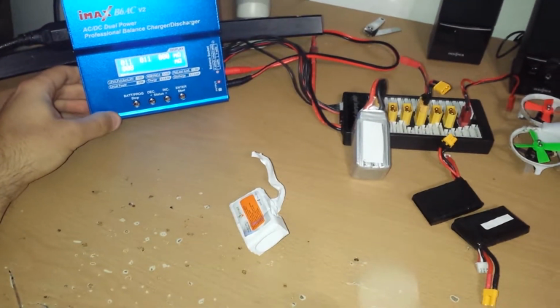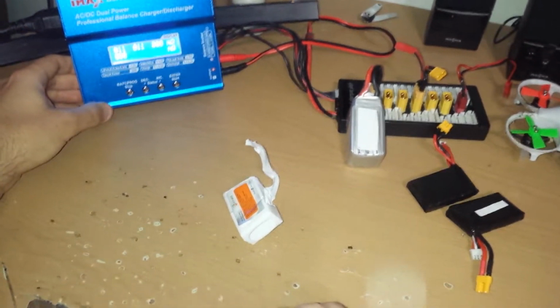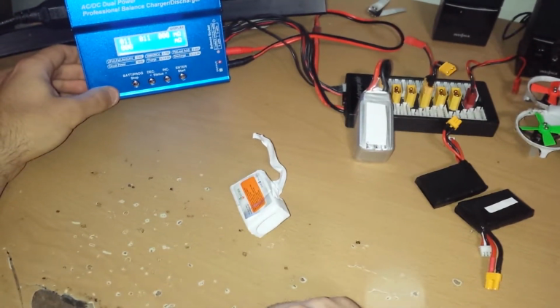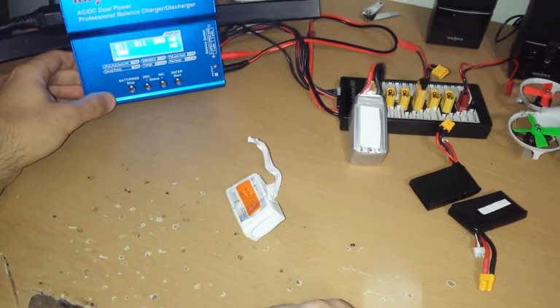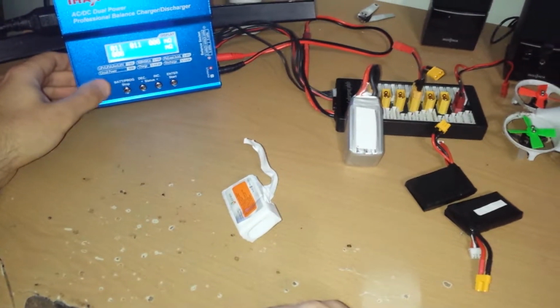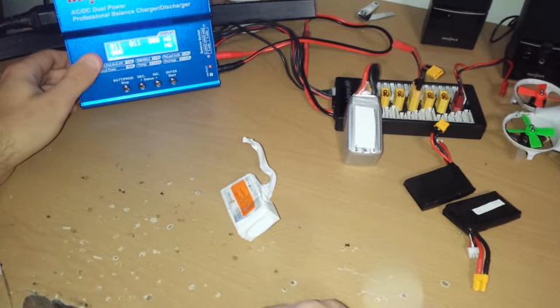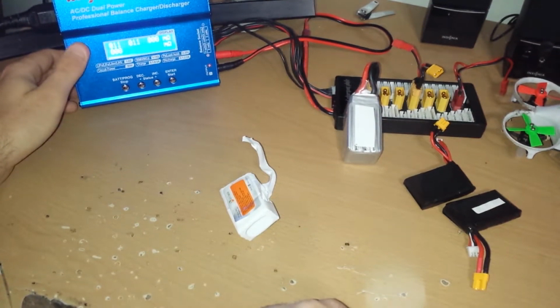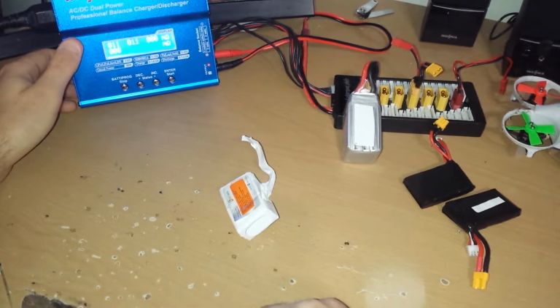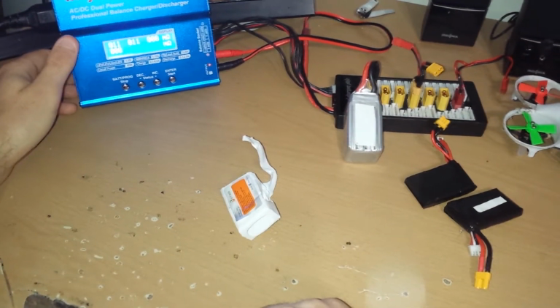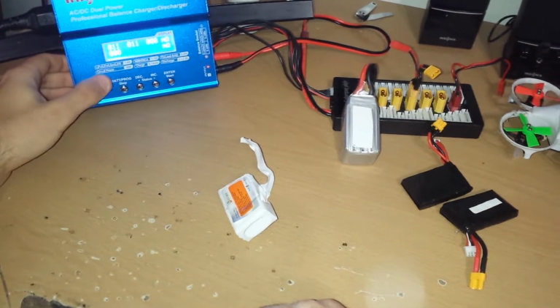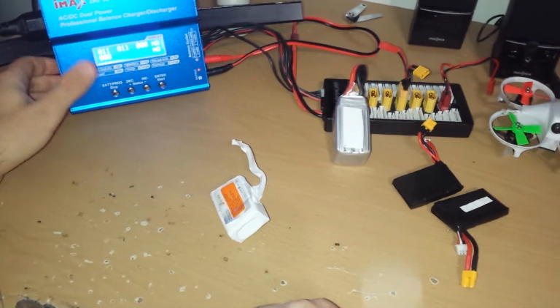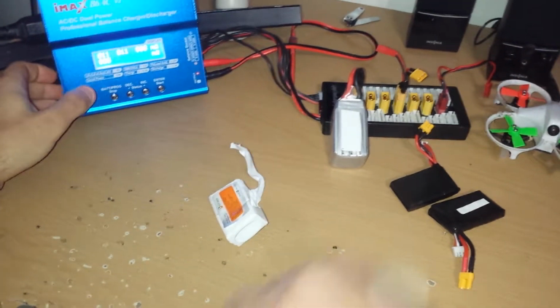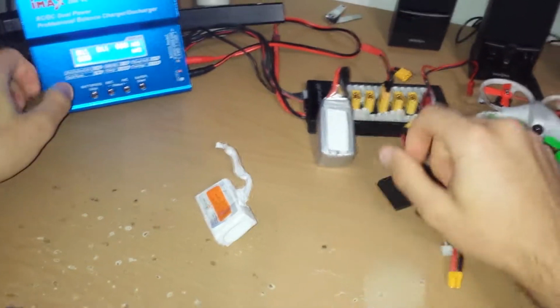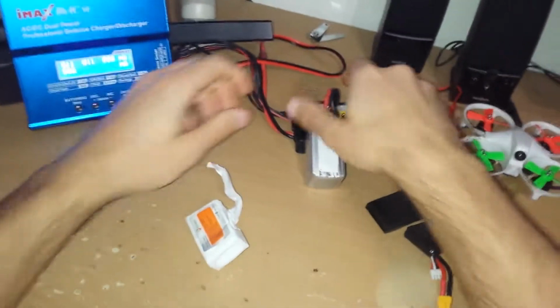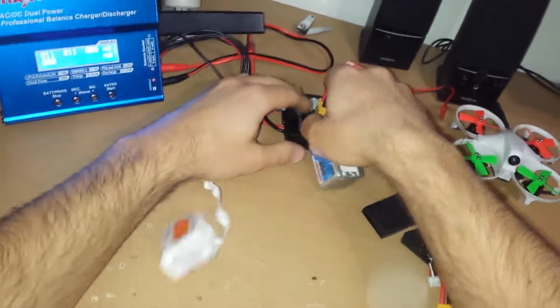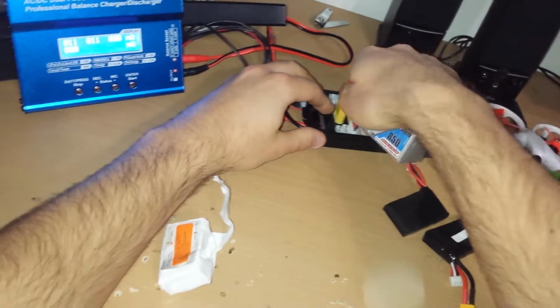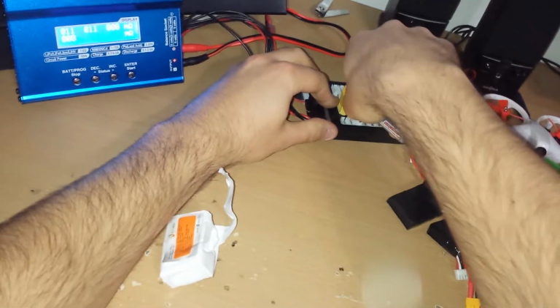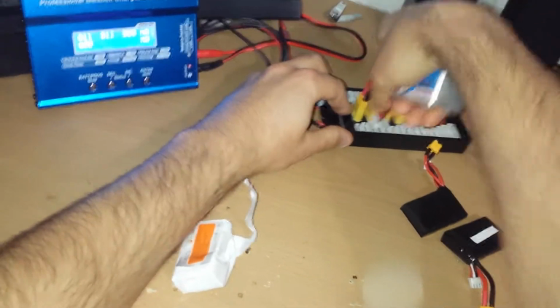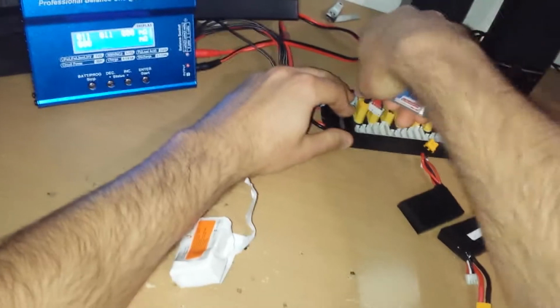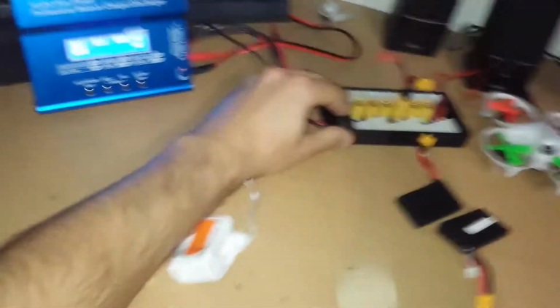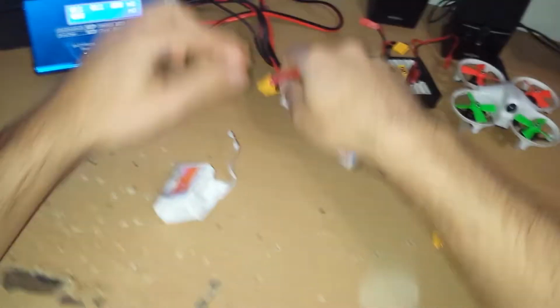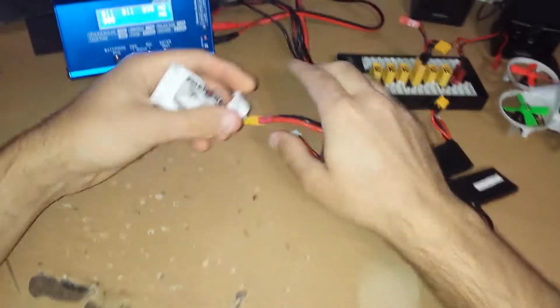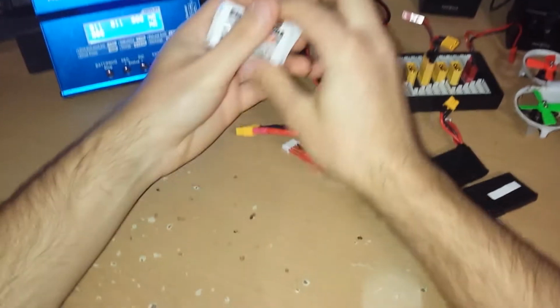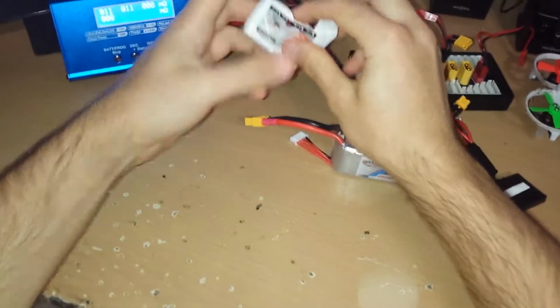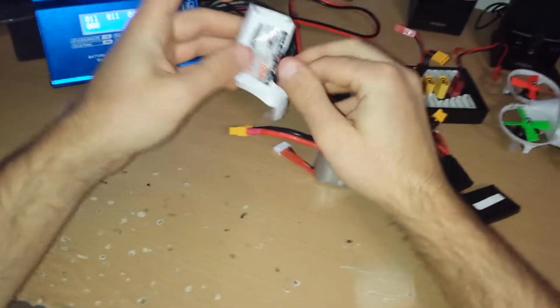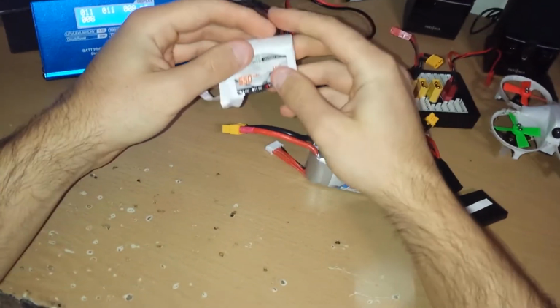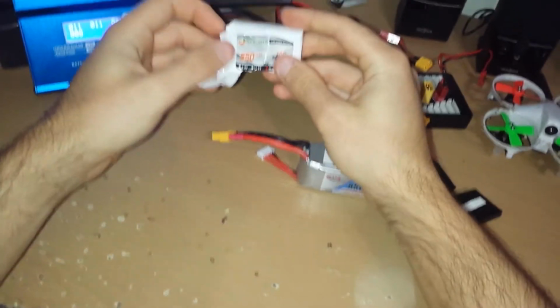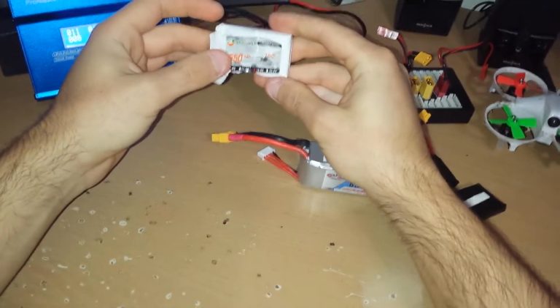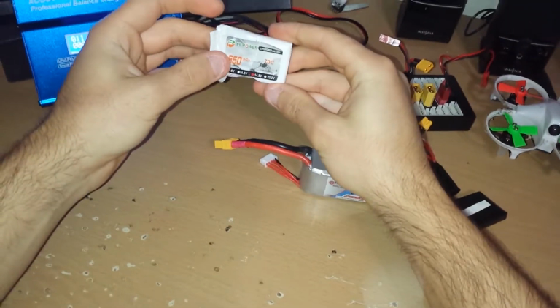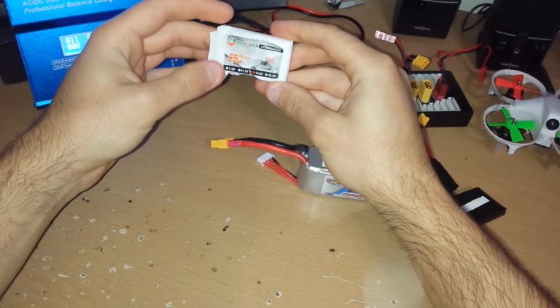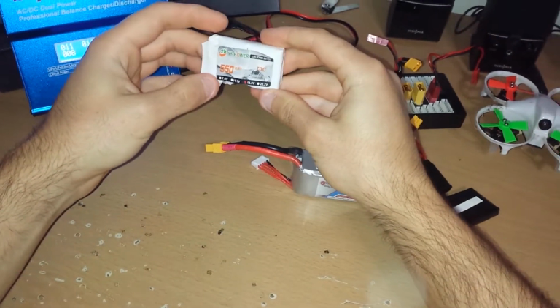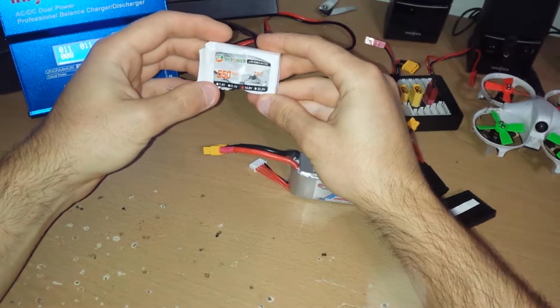Compared to those readings, the XF Power had around 73 and 60-something. So I don't recommend these XF Power batteries.